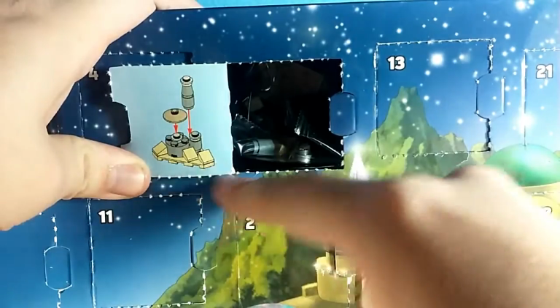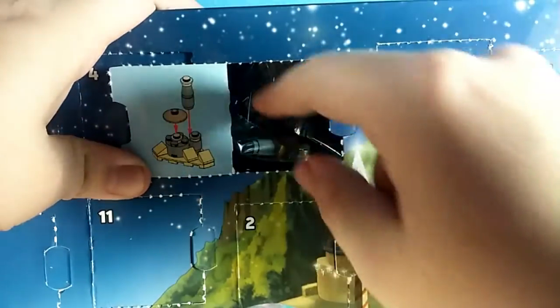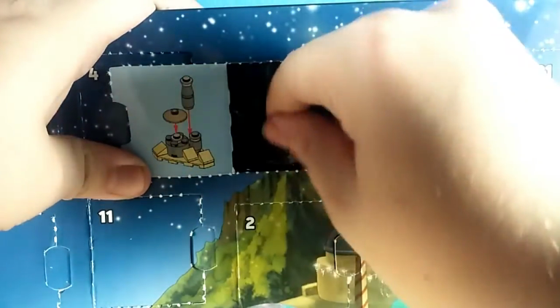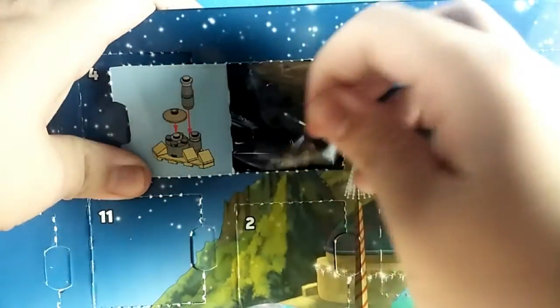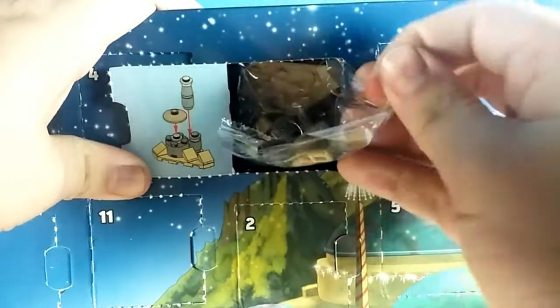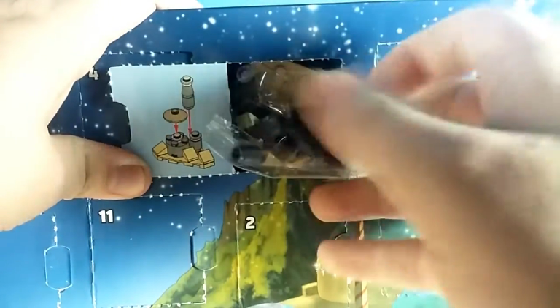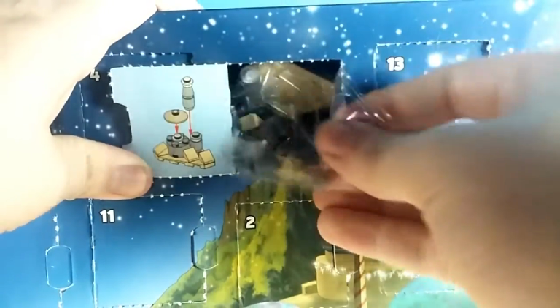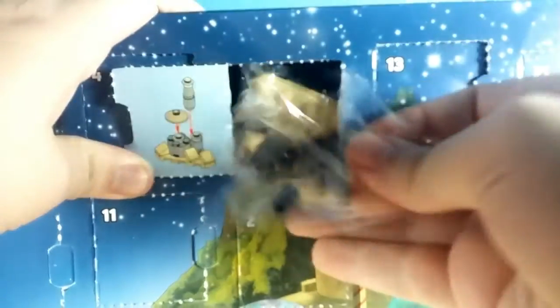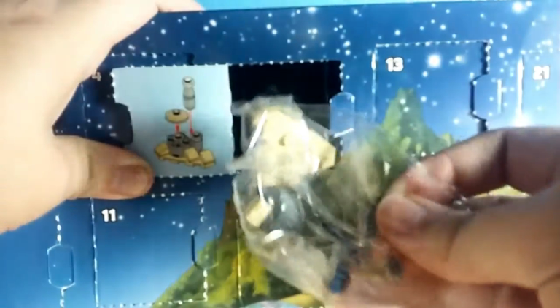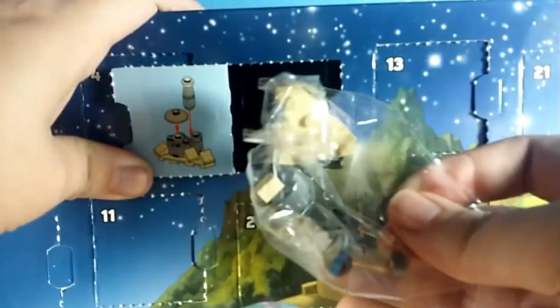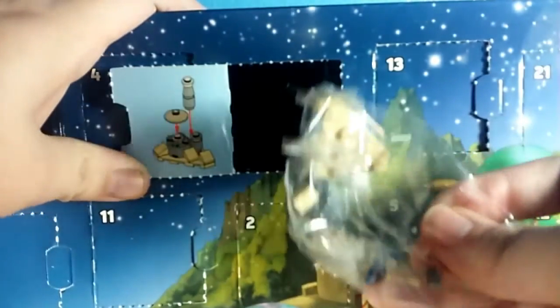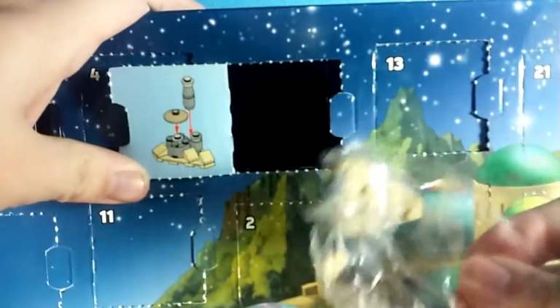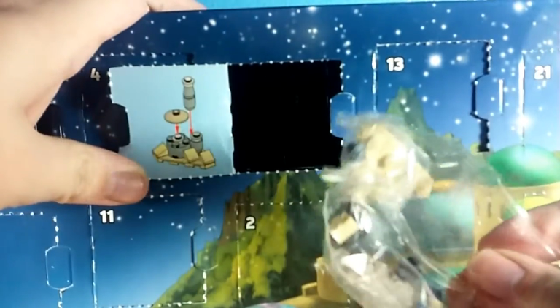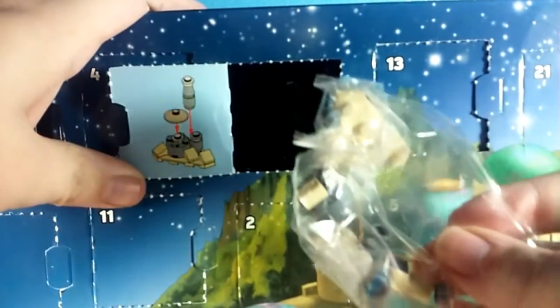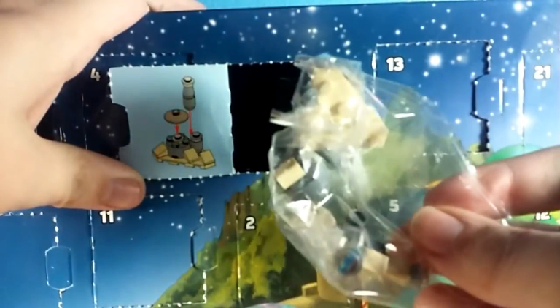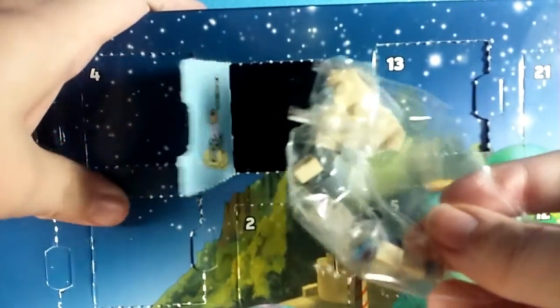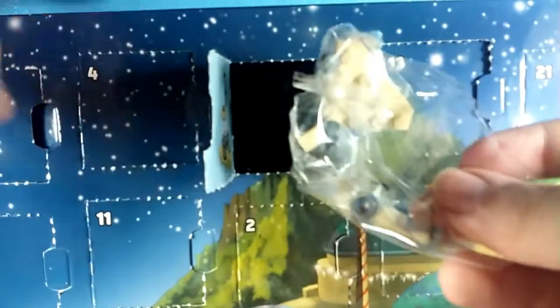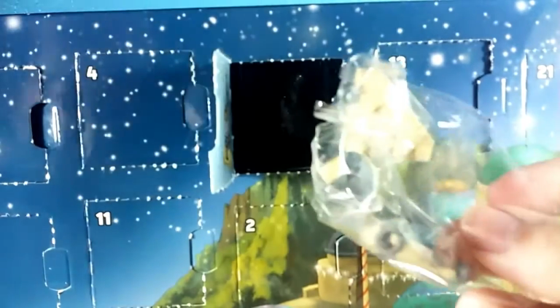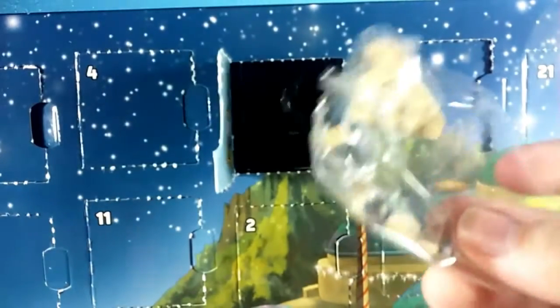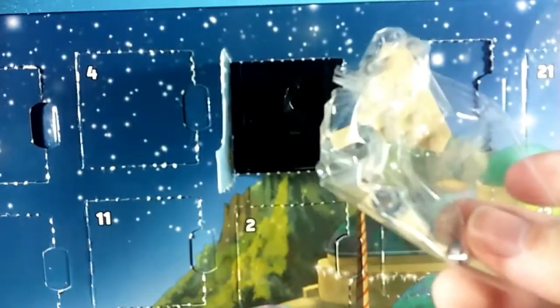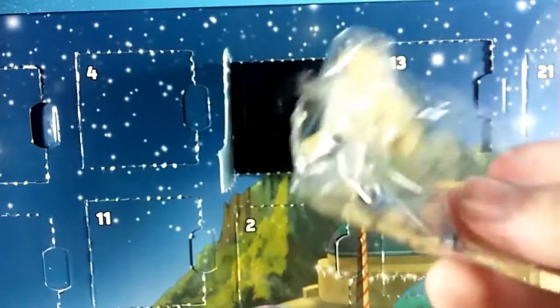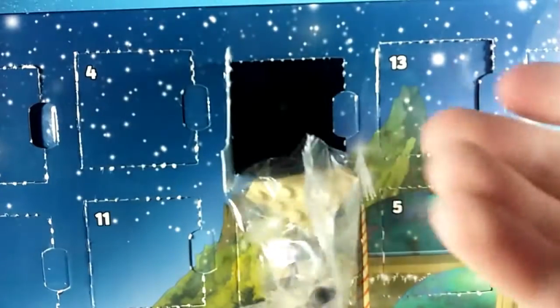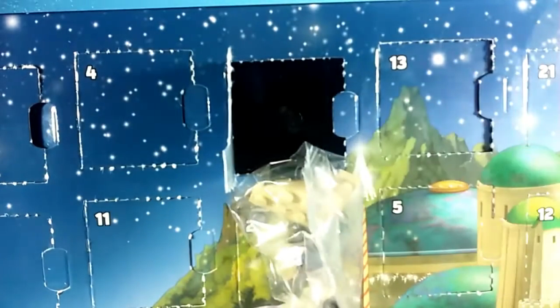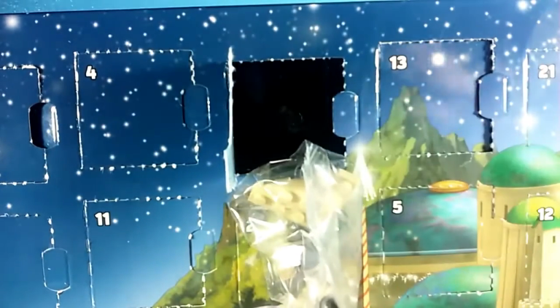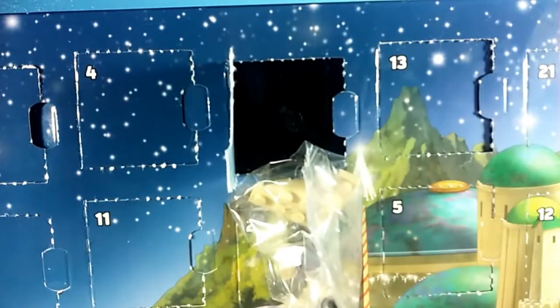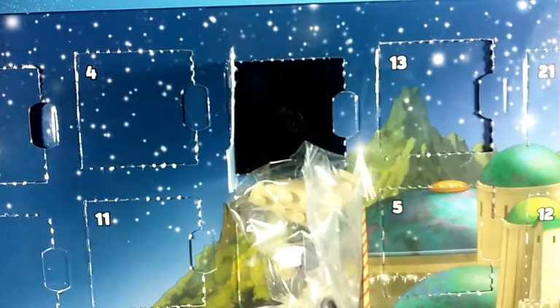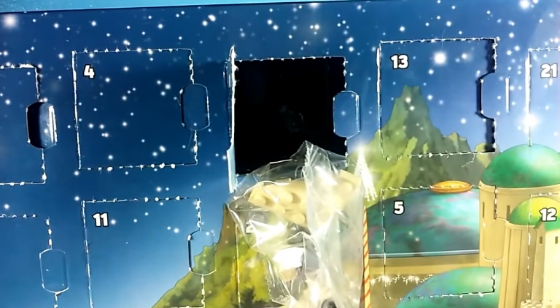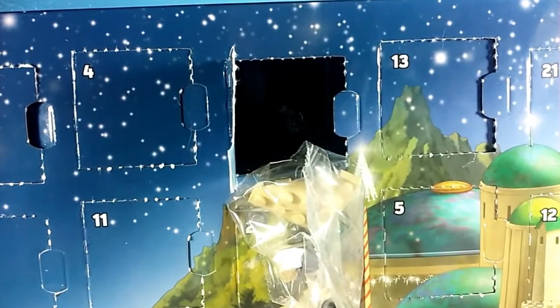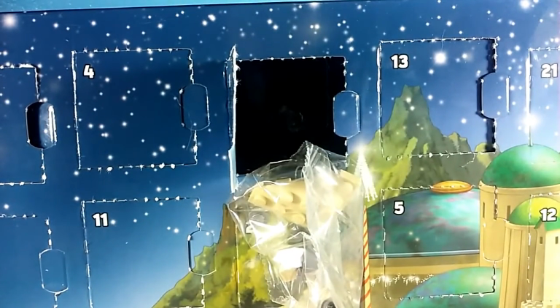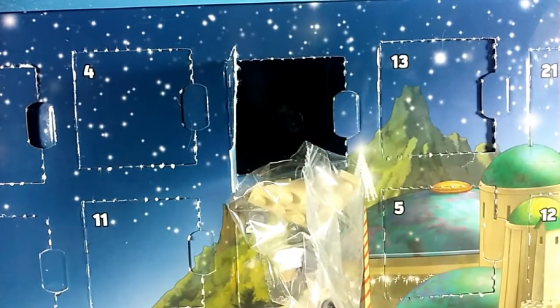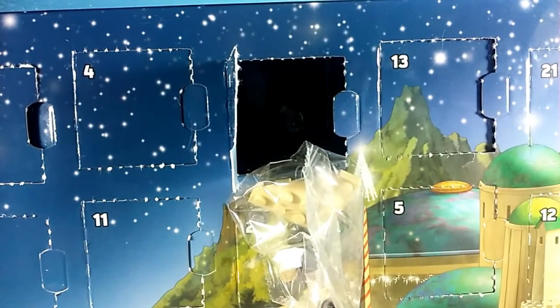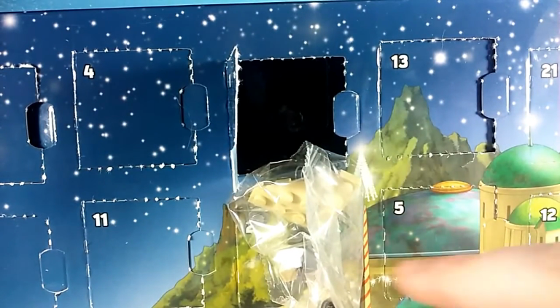So what's in Day 18? Oh — is this supposed to be Jabba's Palace? I think it's supposed to be Jabba's Palace. Interesting, it didn't fall down — it usually always falls down.